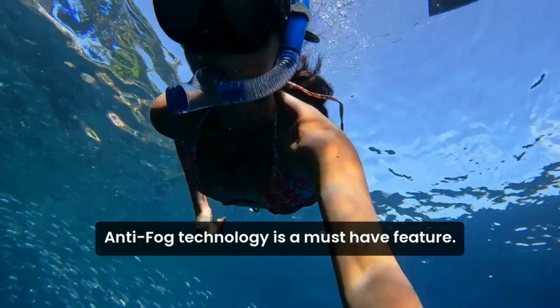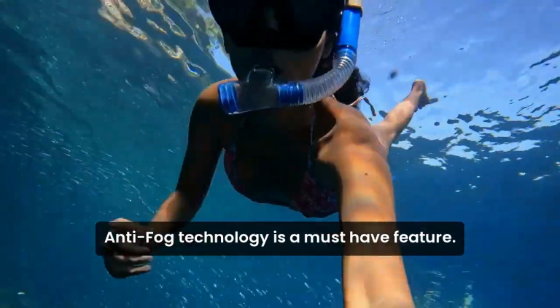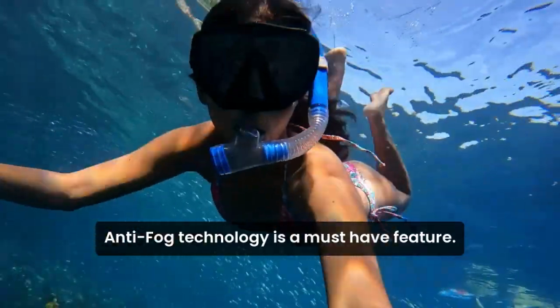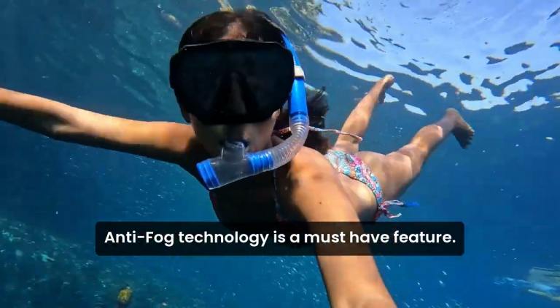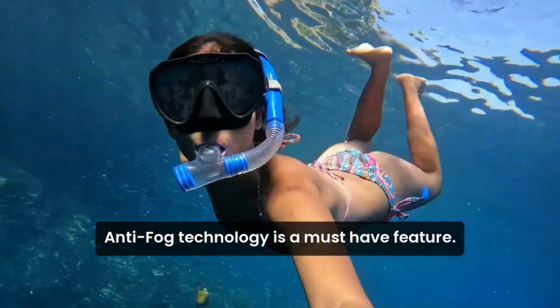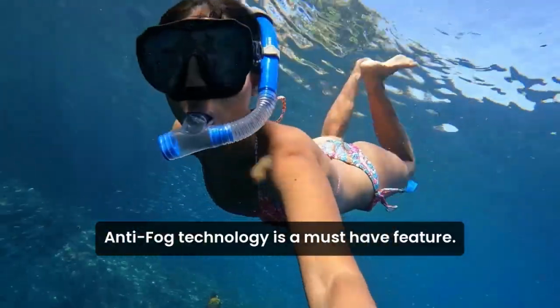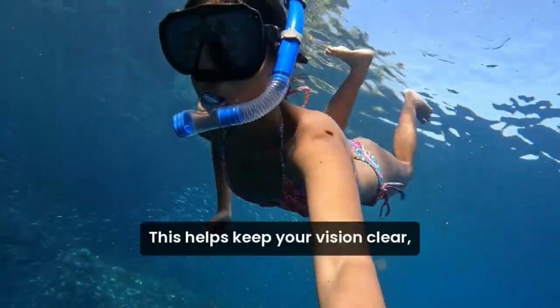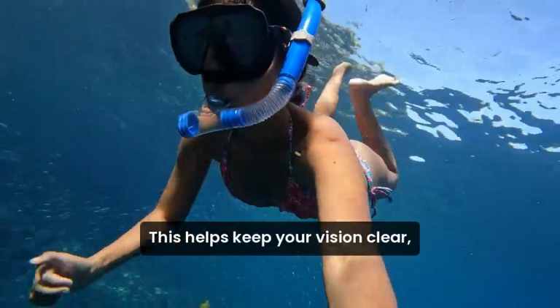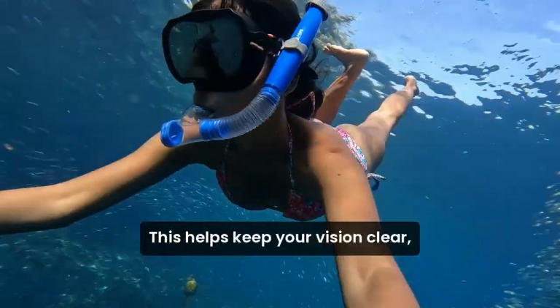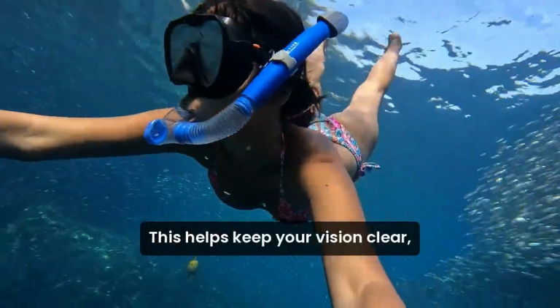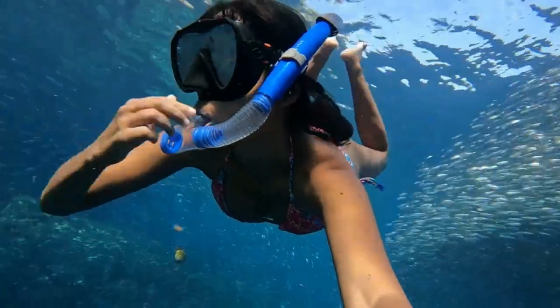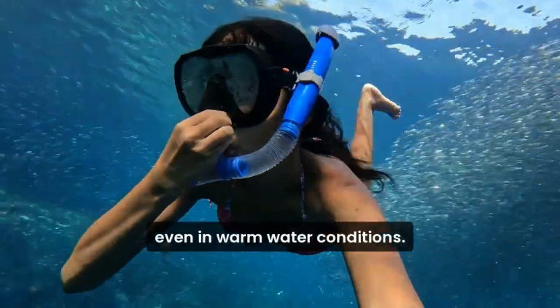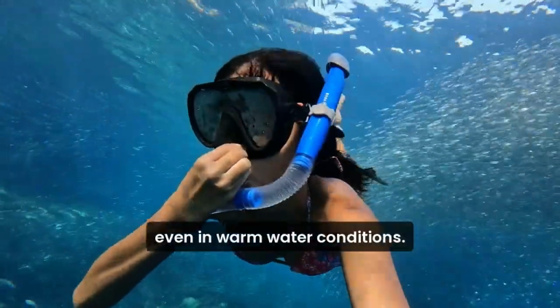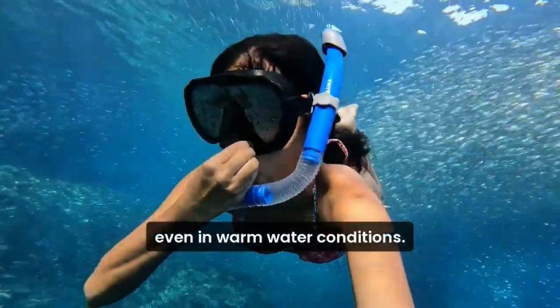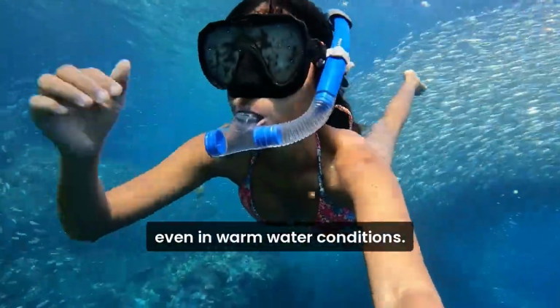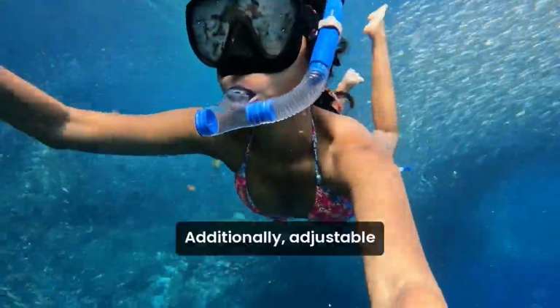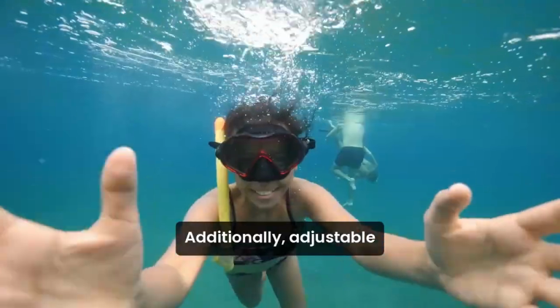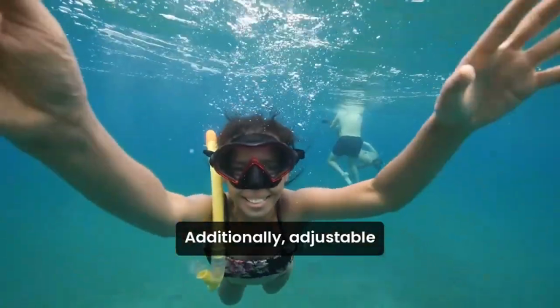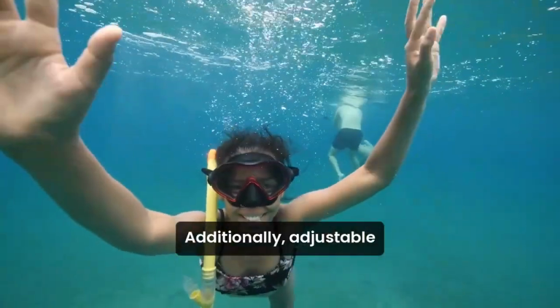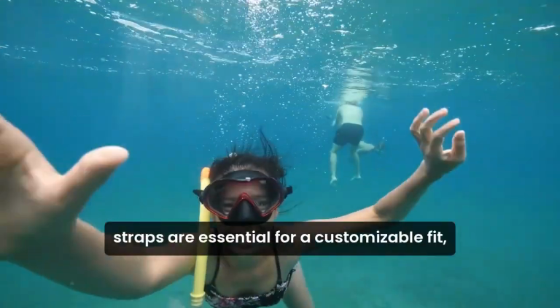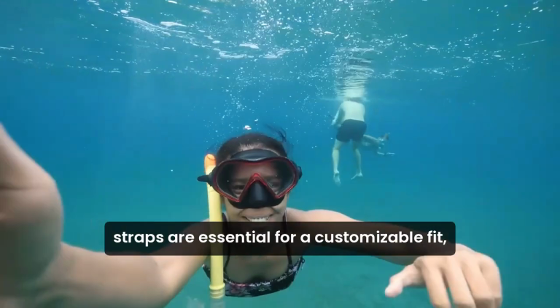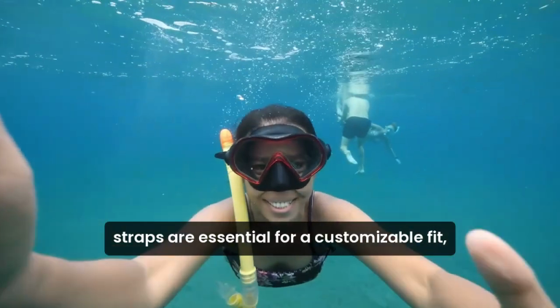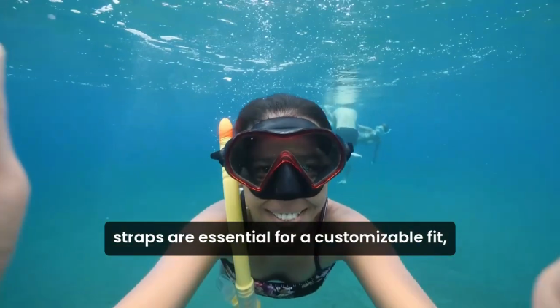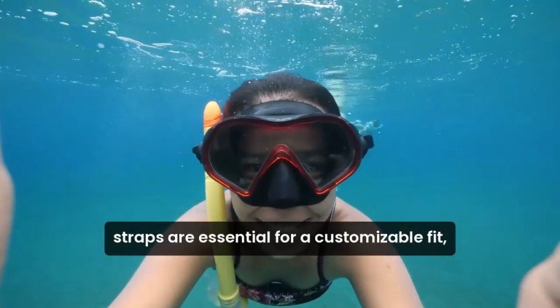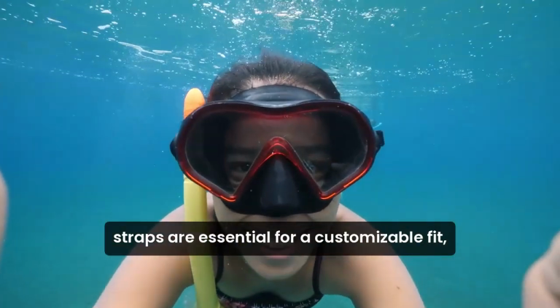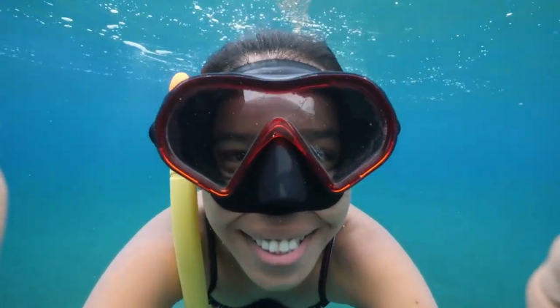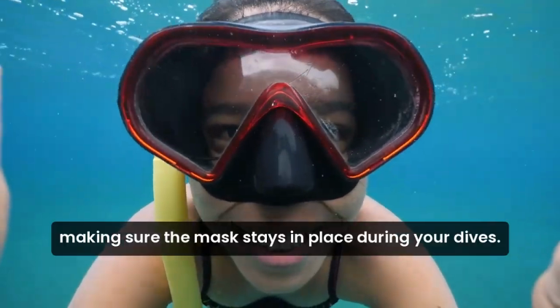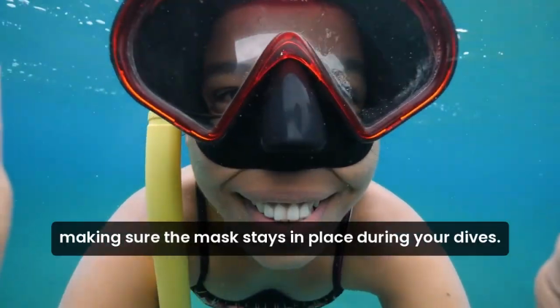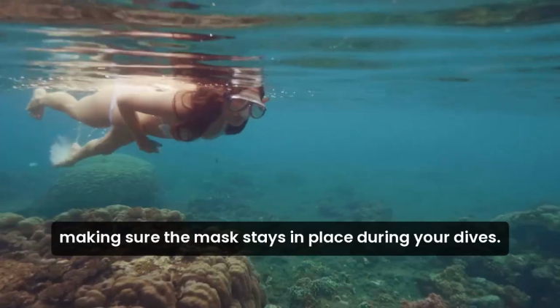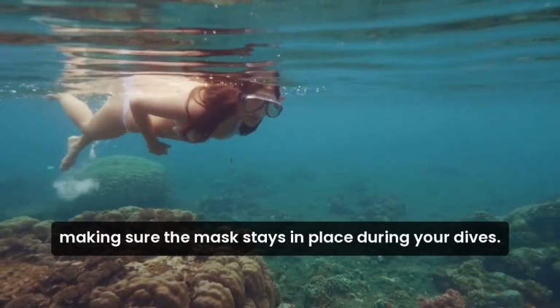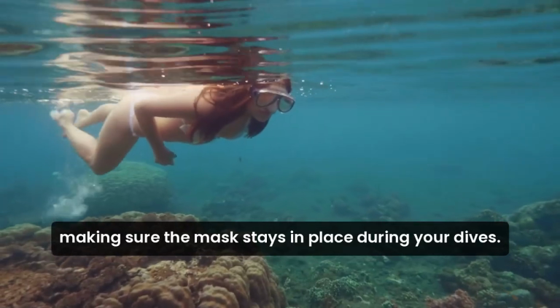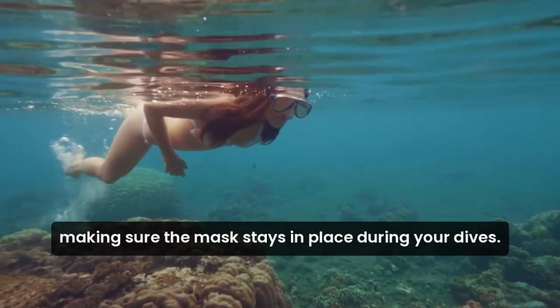Anti-fog technology is a must-have feature. This helps keep your vision clear, even in warm water conditions. Additionally, adjustable straps are essential for a customizable fit, making sure the mask stays in place during your dives.